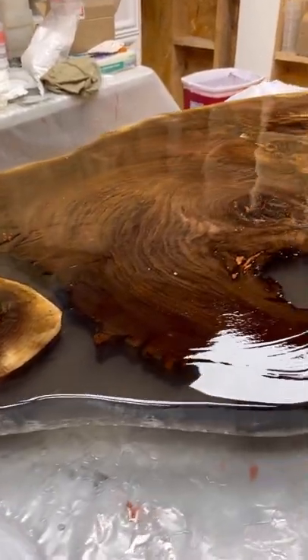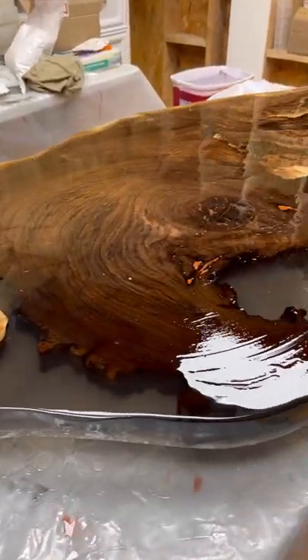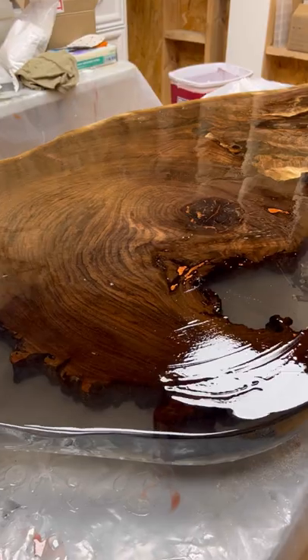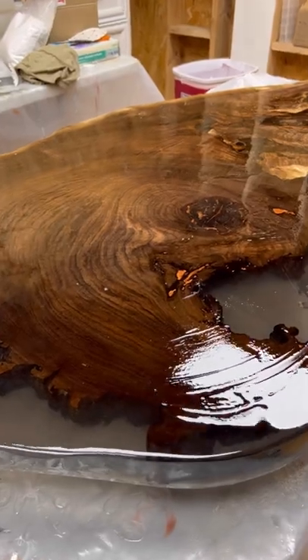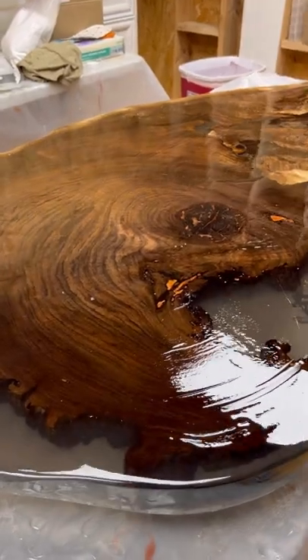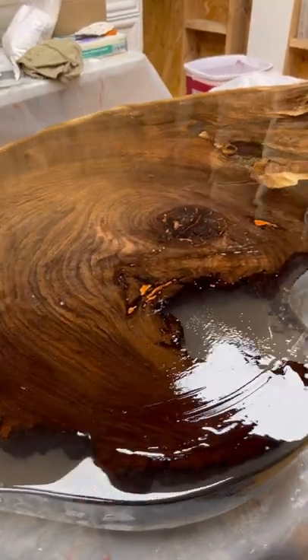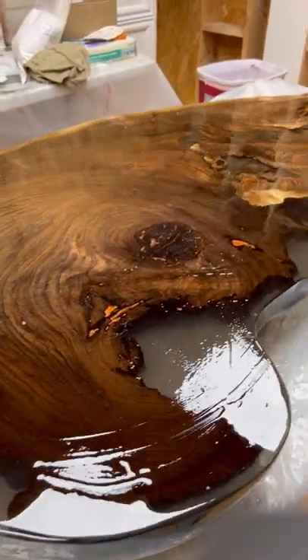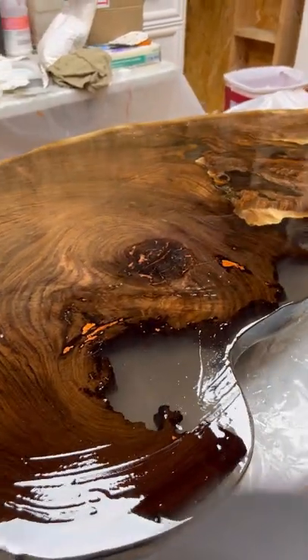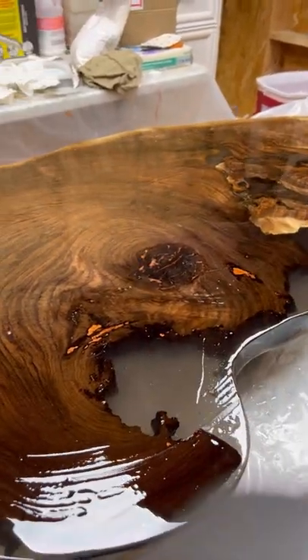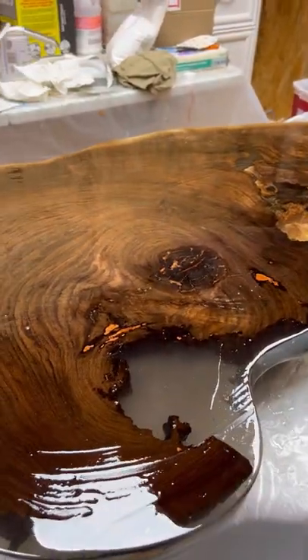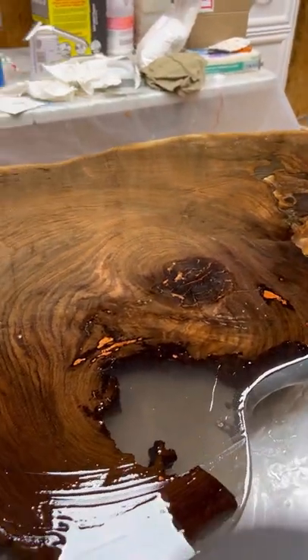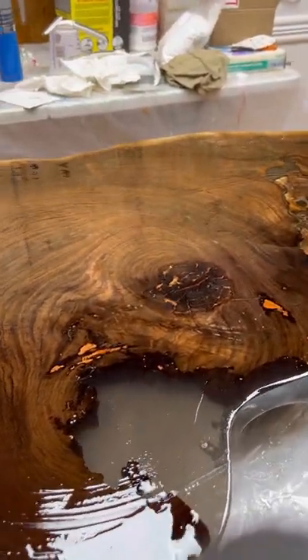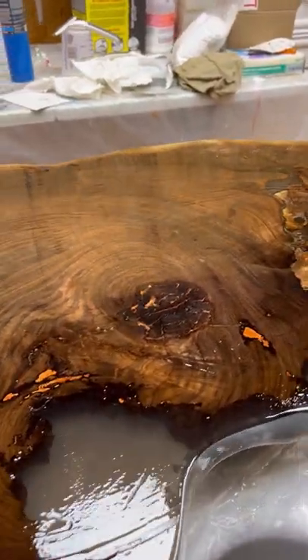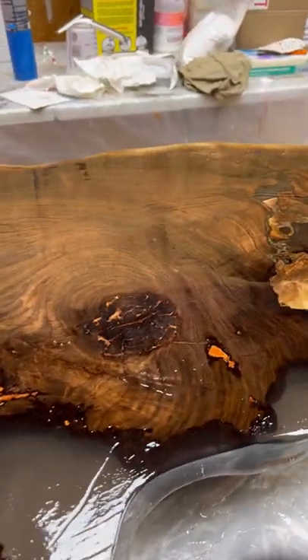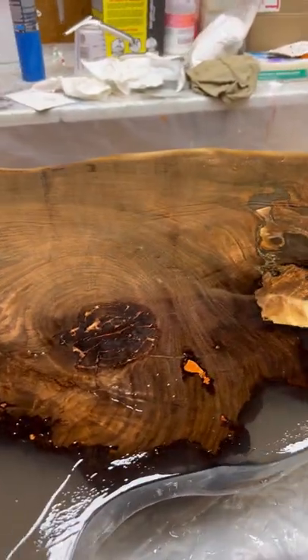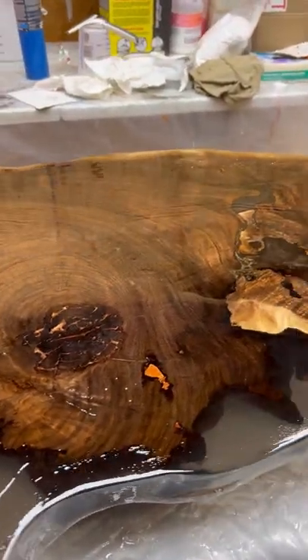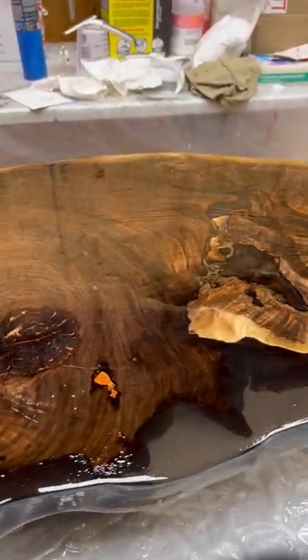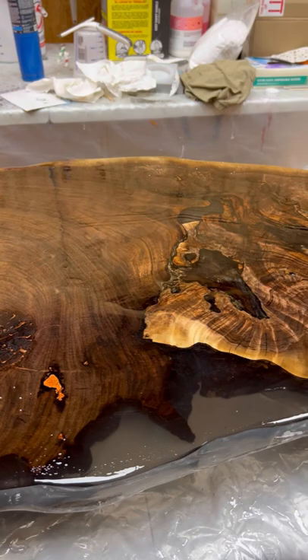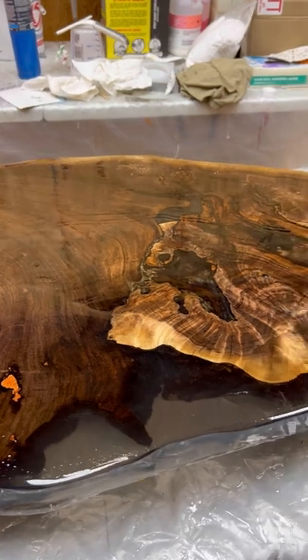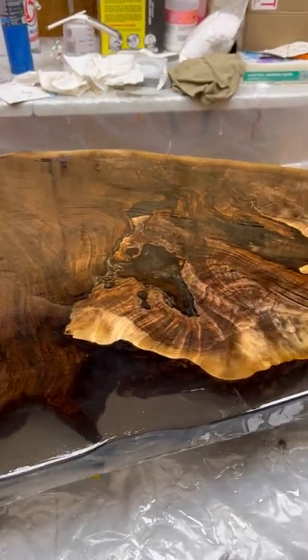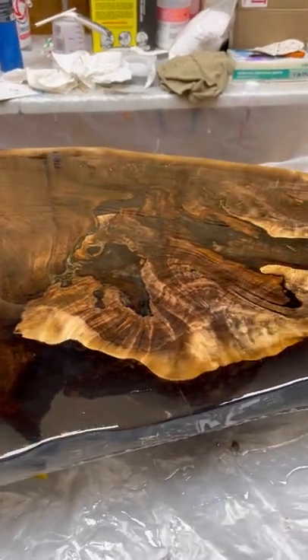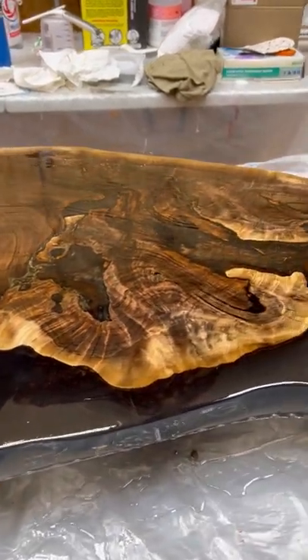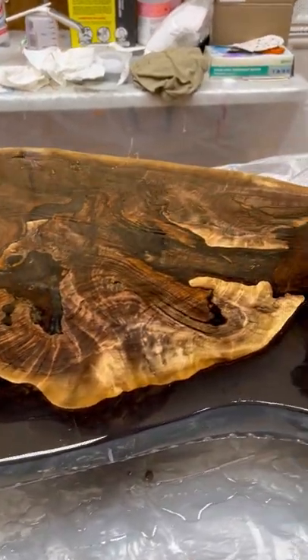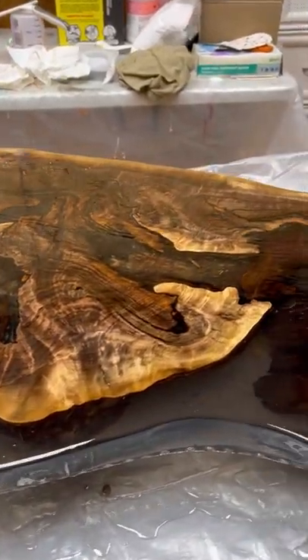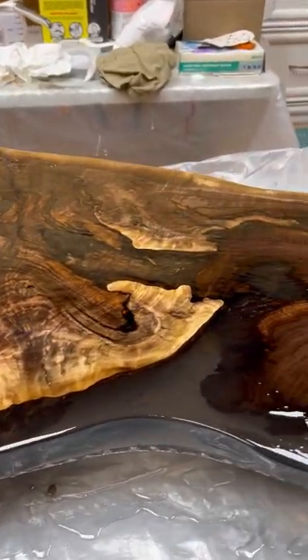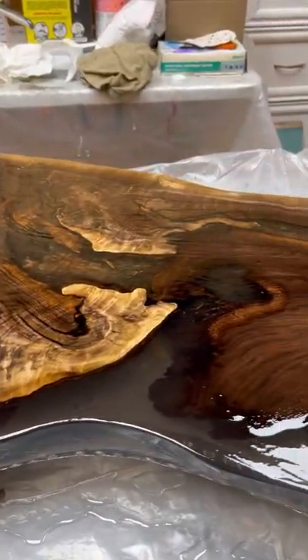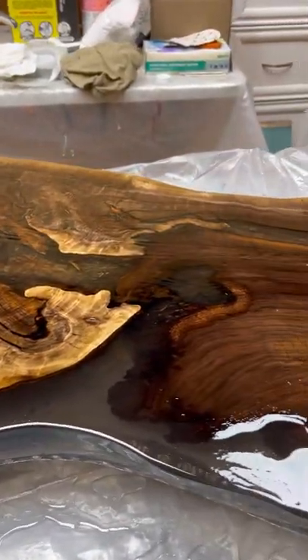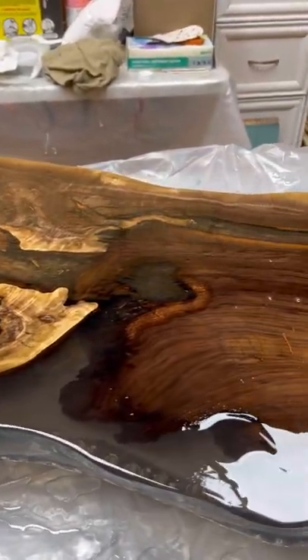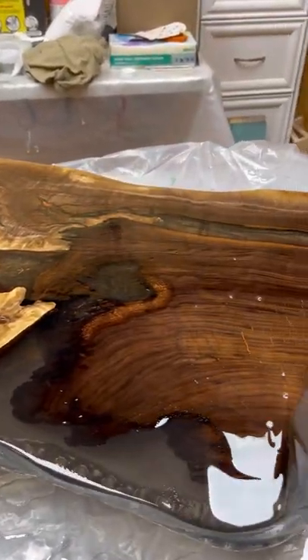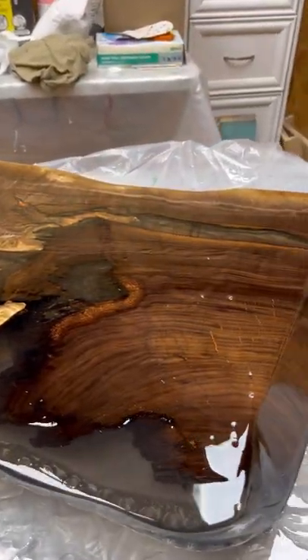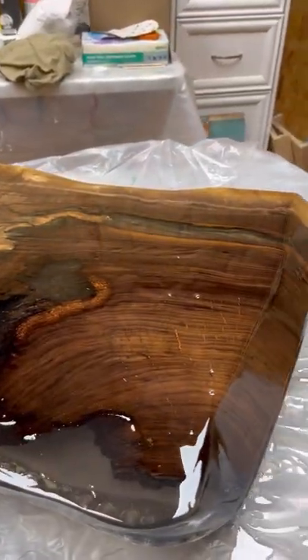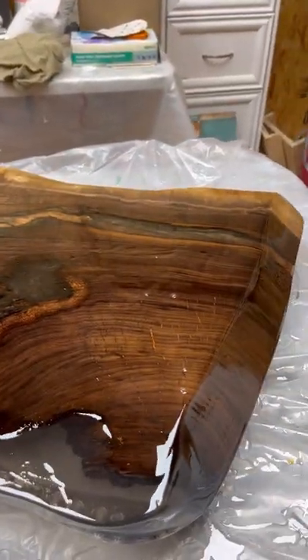Remember, this doesn't need to be a perfect coat. There are going to be some leftover areas because we're going to do three of these coats before we do that final flood coat of three ounces per square foot. Hope you guys are having a great day and look forward to seeing you next time.